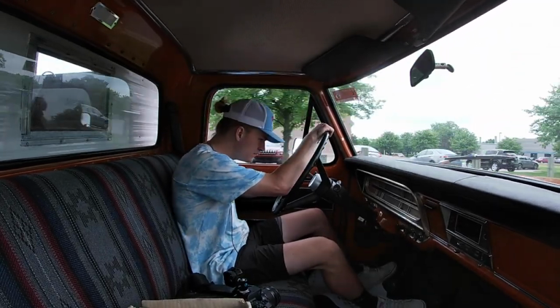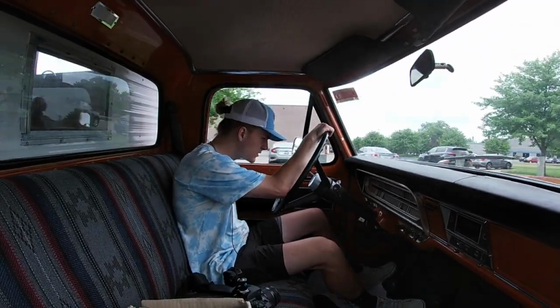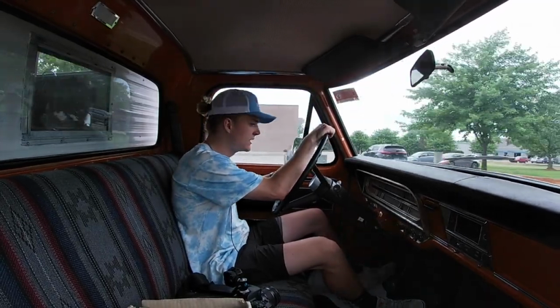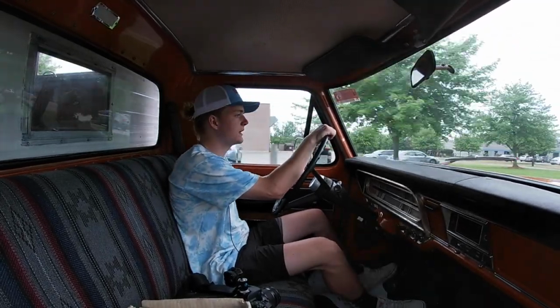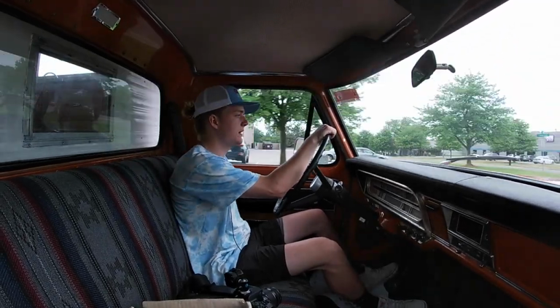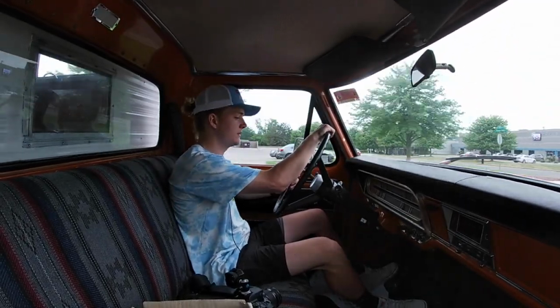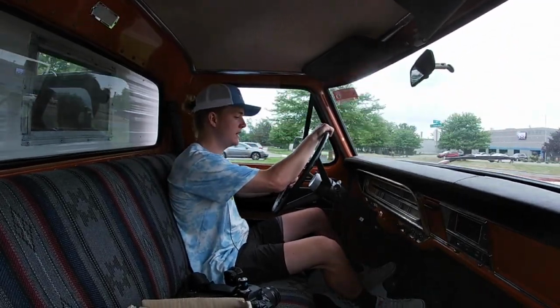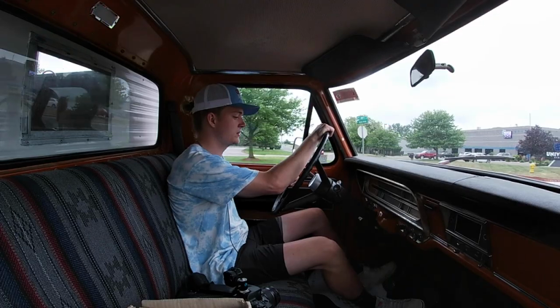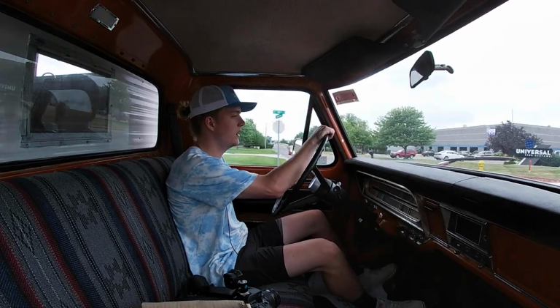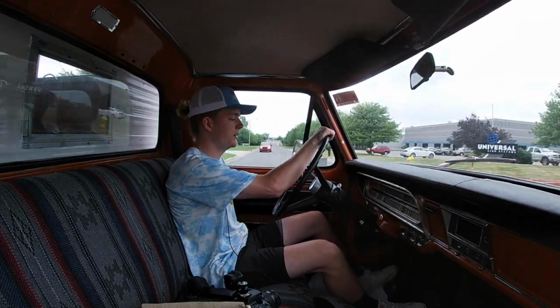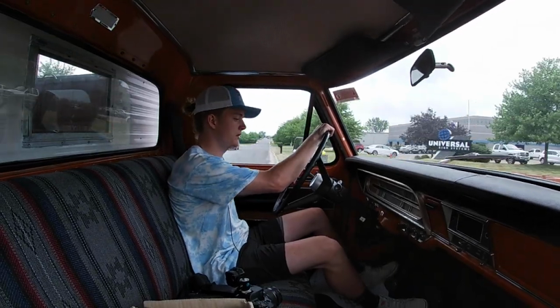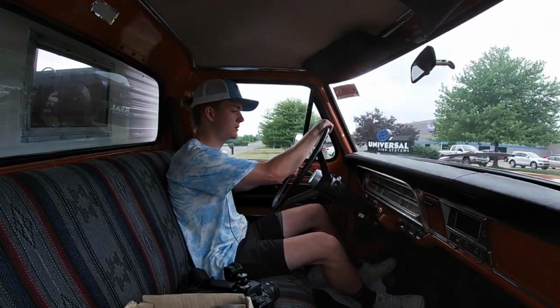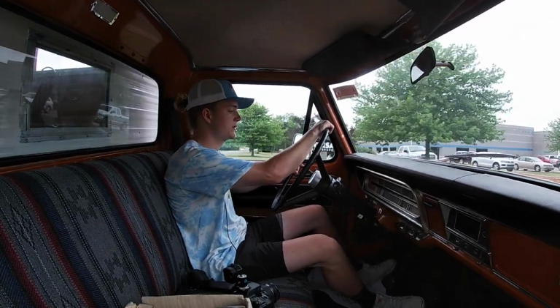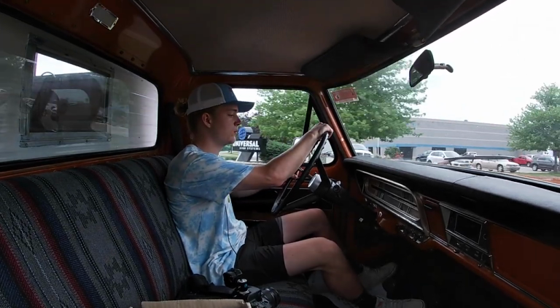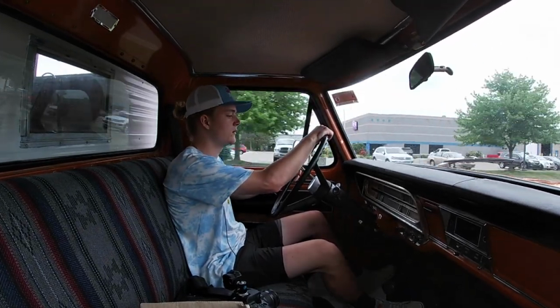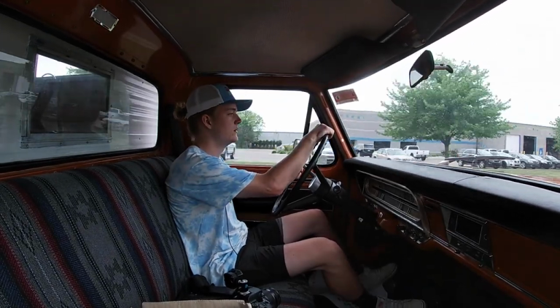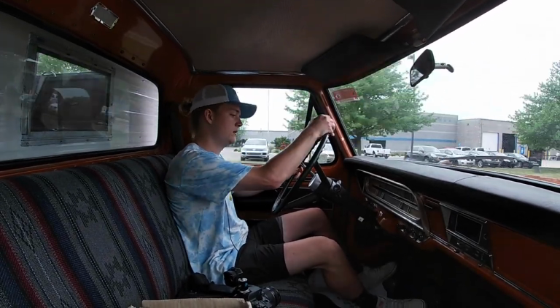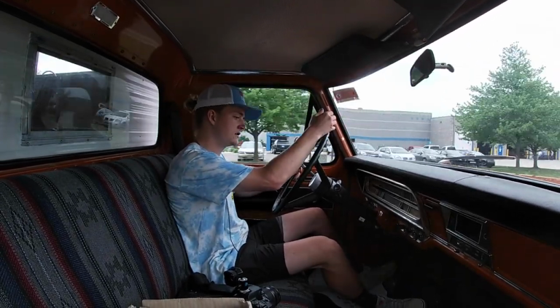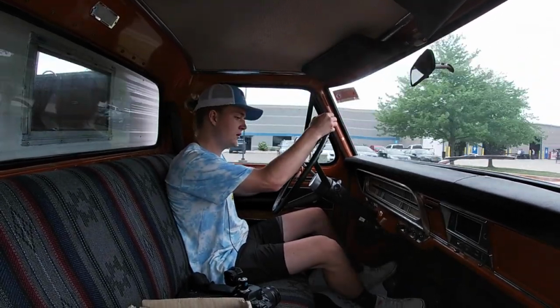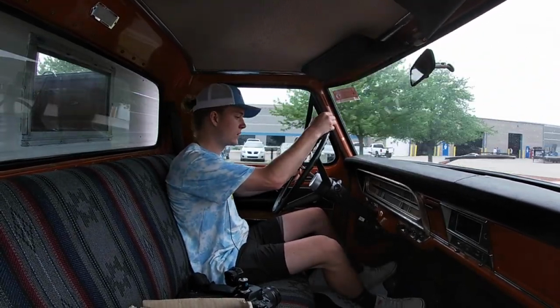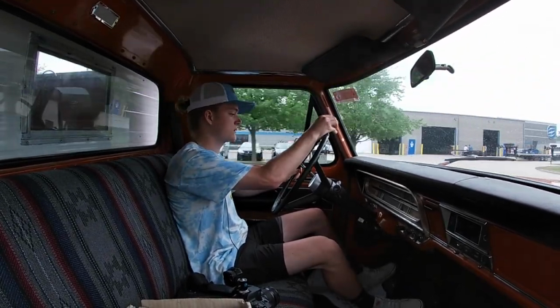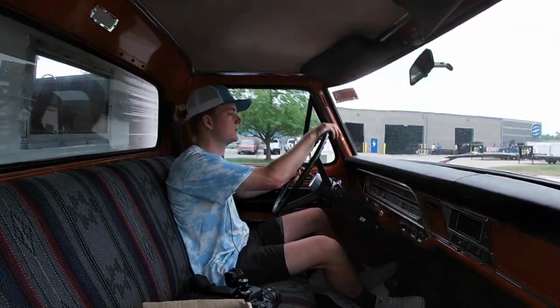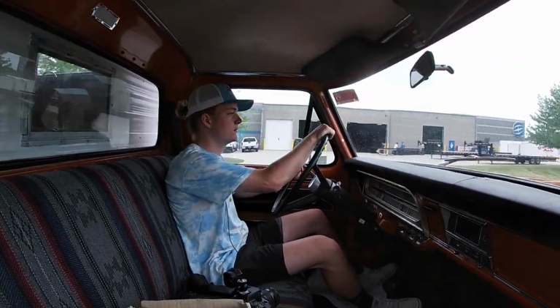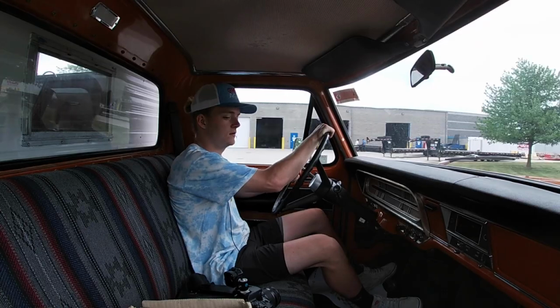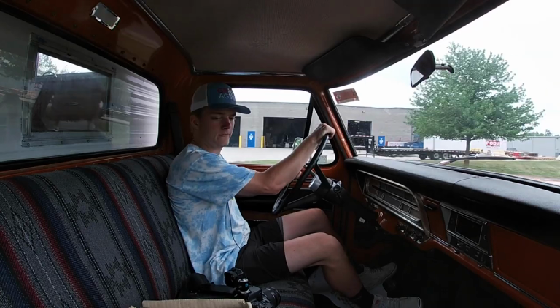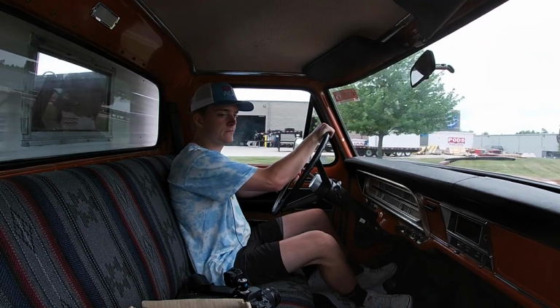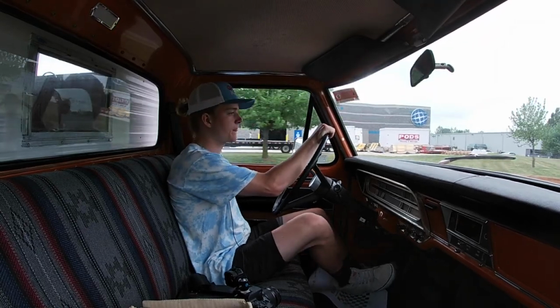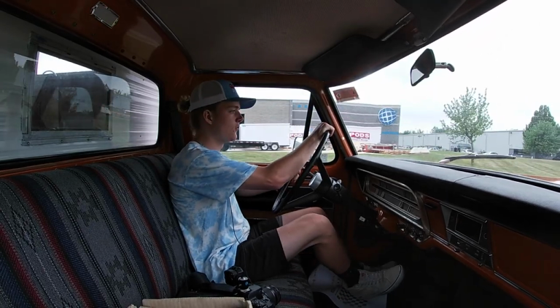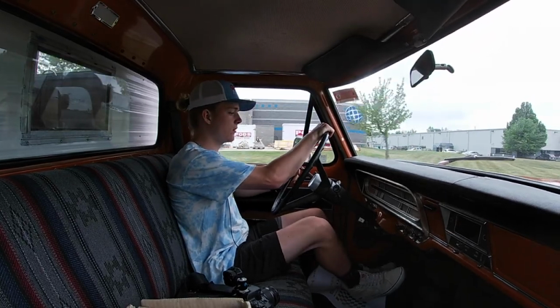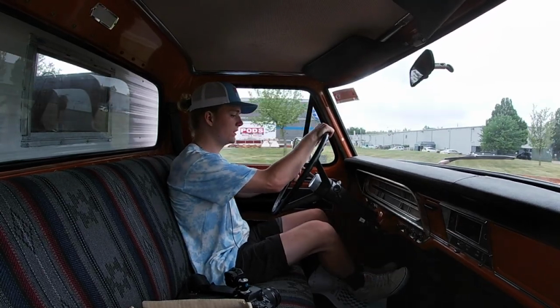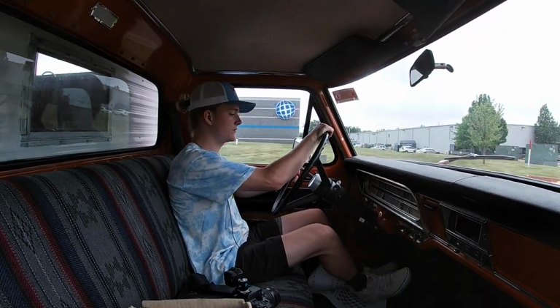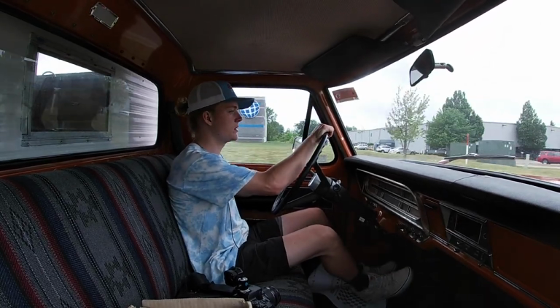There's 91,000 miles on the dash. Automatic transmission shifting well. Speedo works. Overall a really awesome truck.